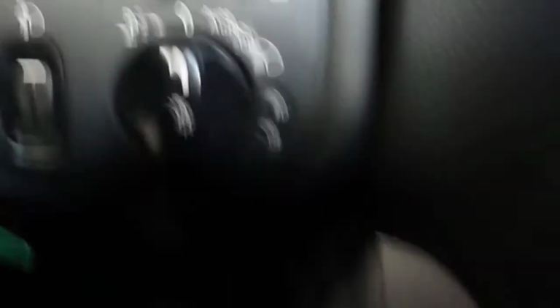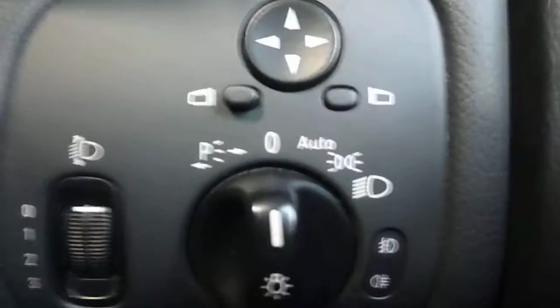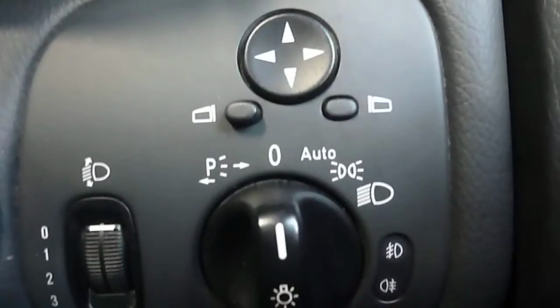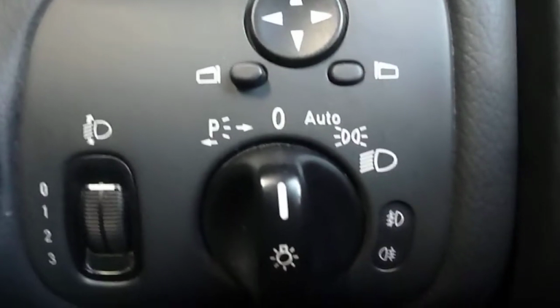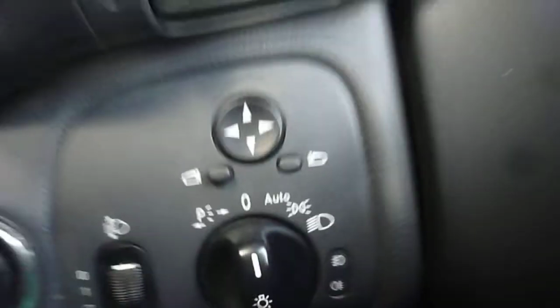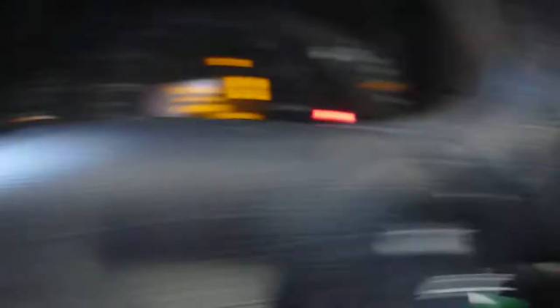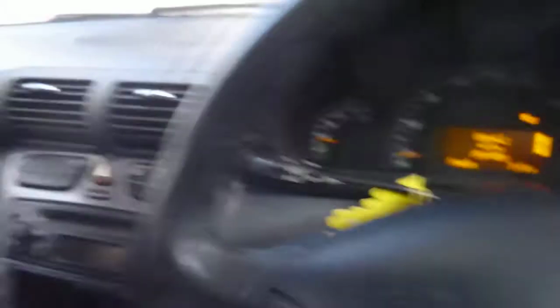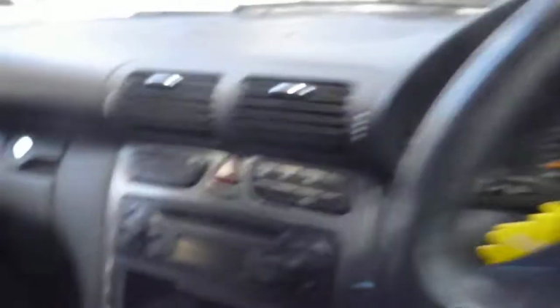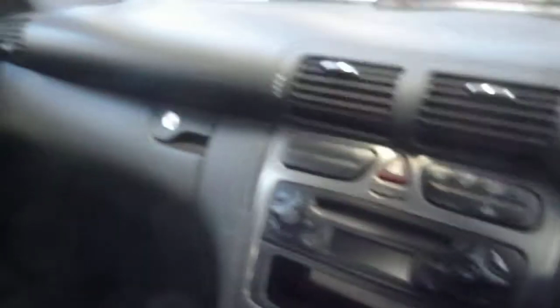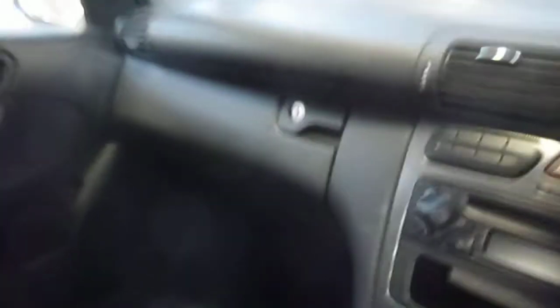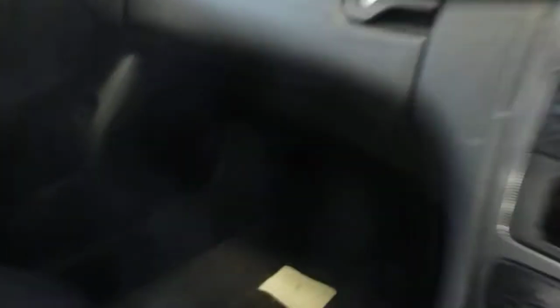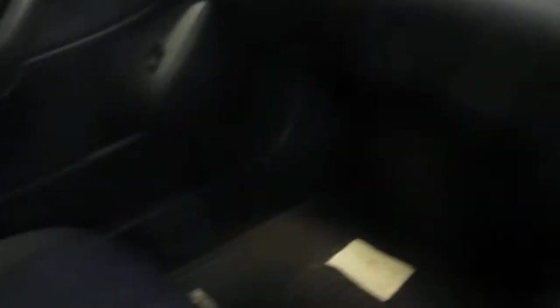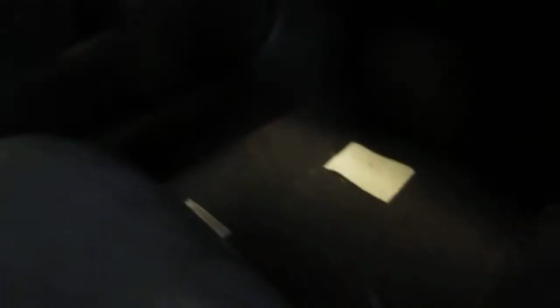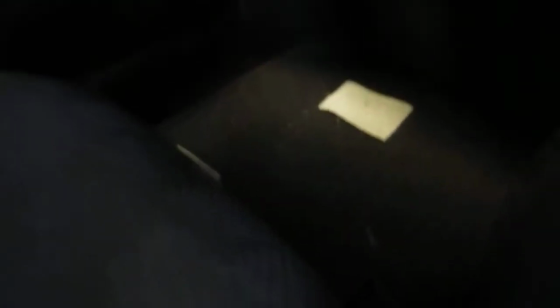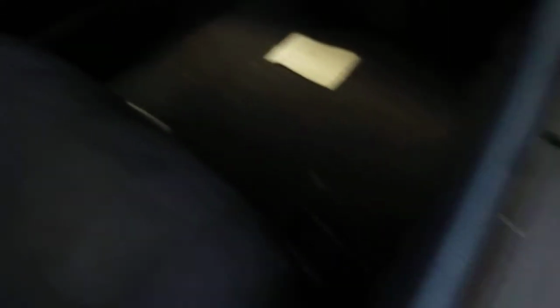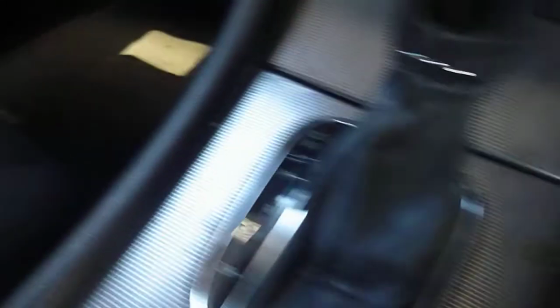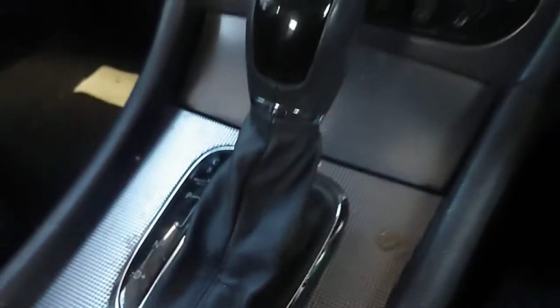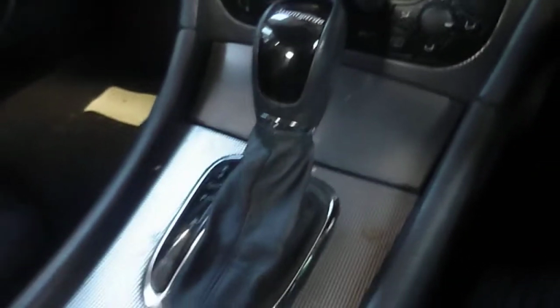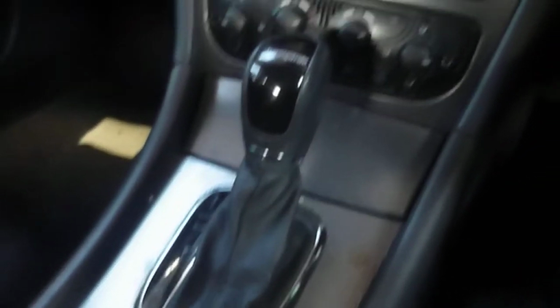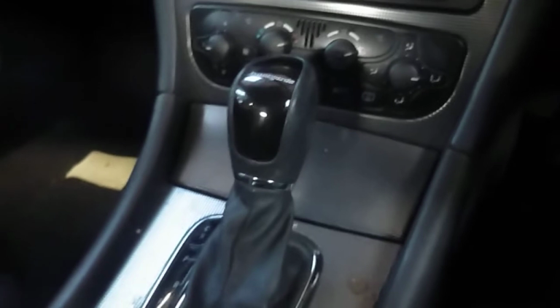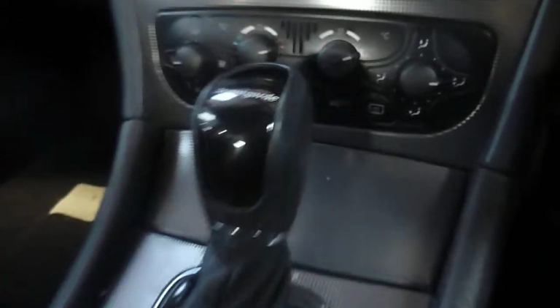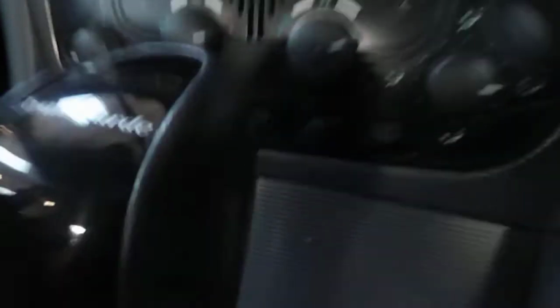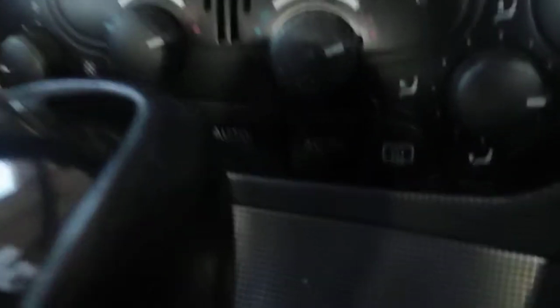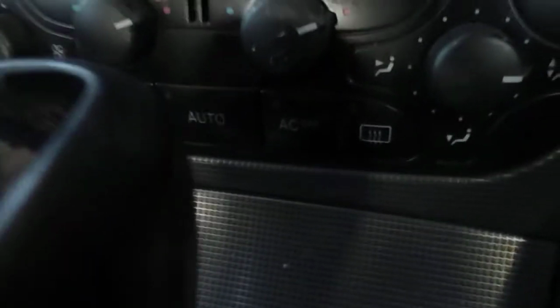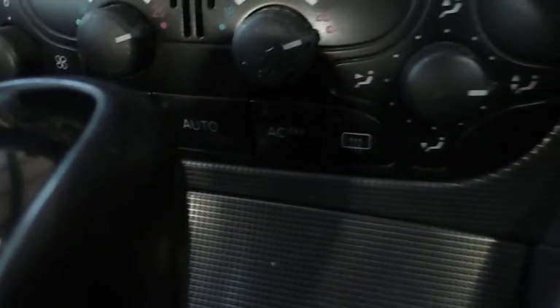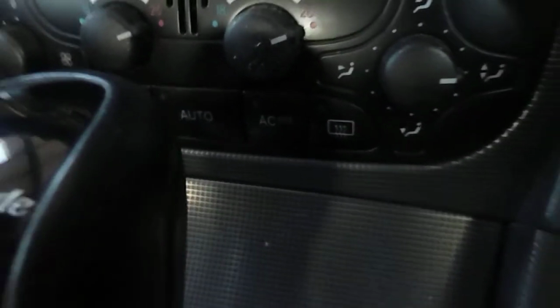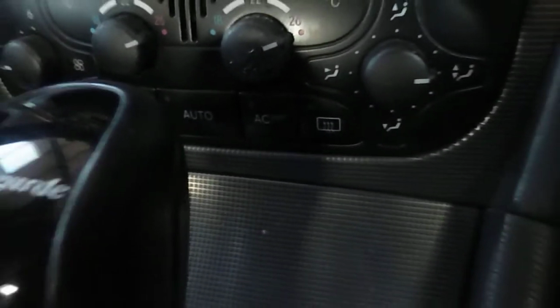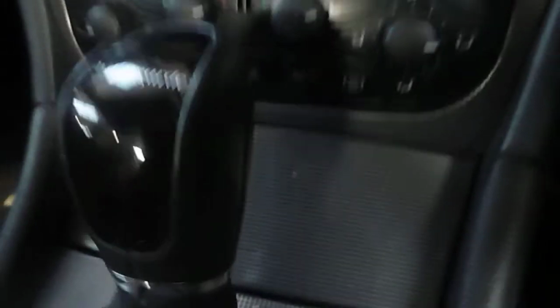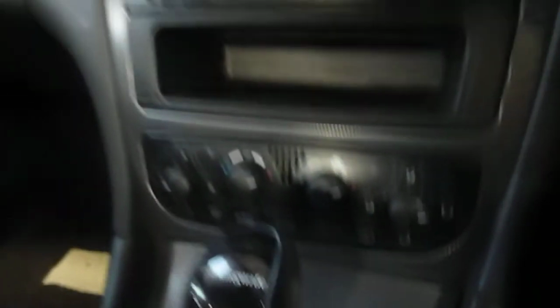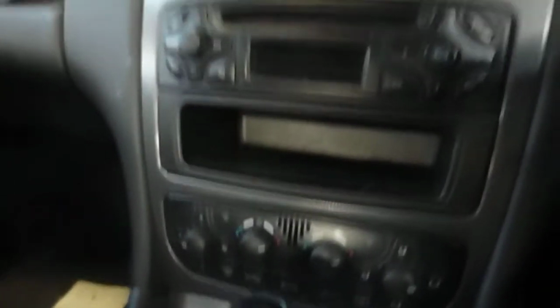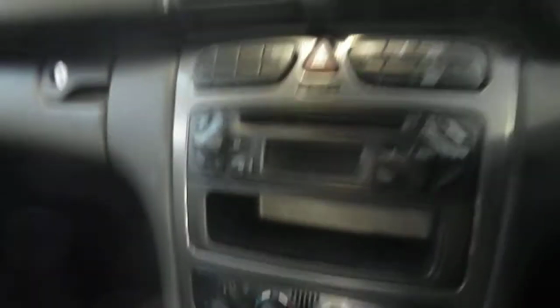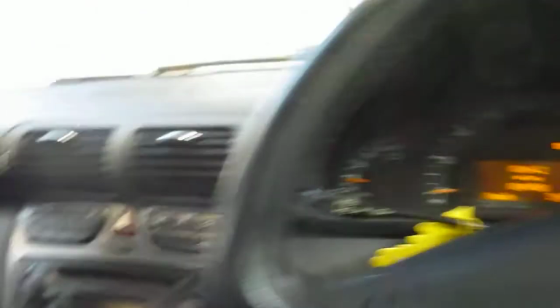It does have electric mirrors and windows, automatic headlamps. Once it's got a clean inside, really. Automatic air conditioning. It's not too bad, actually.